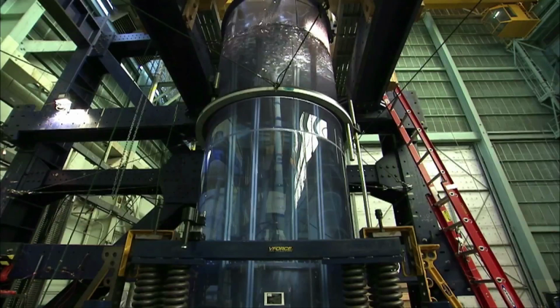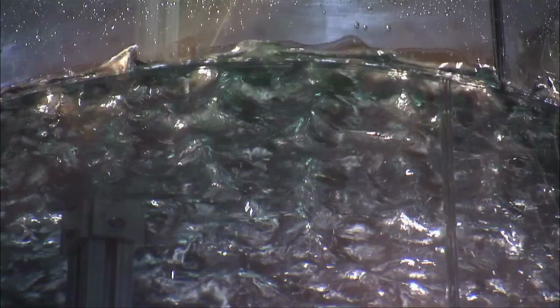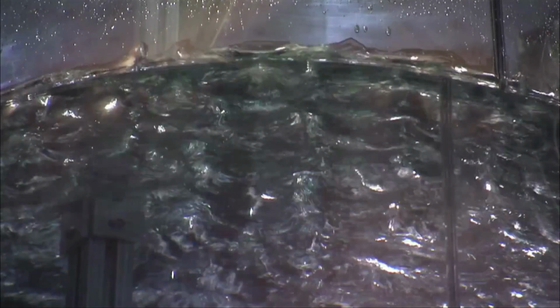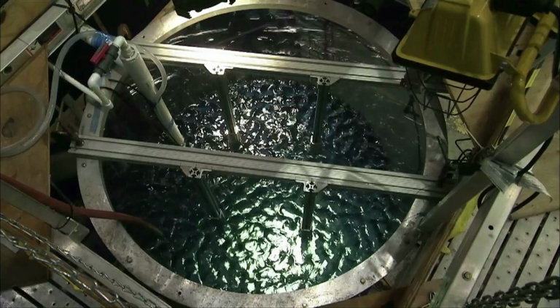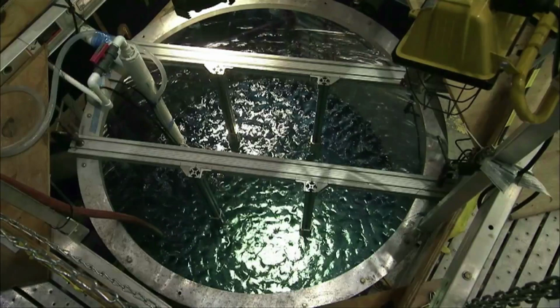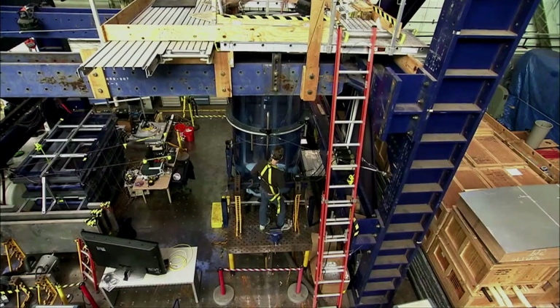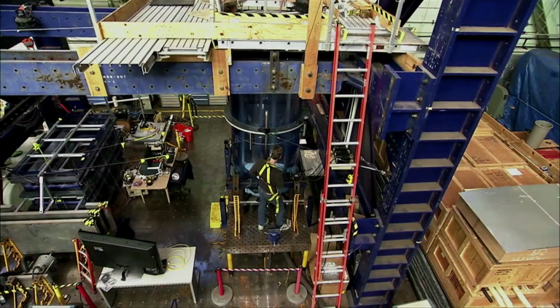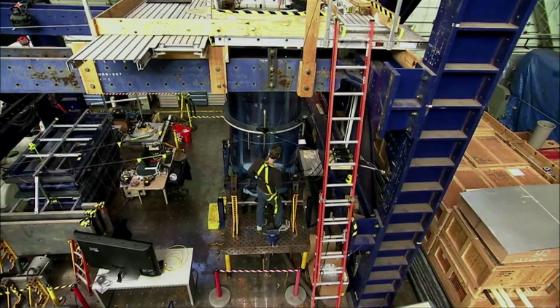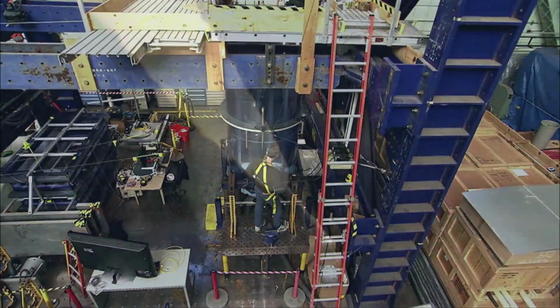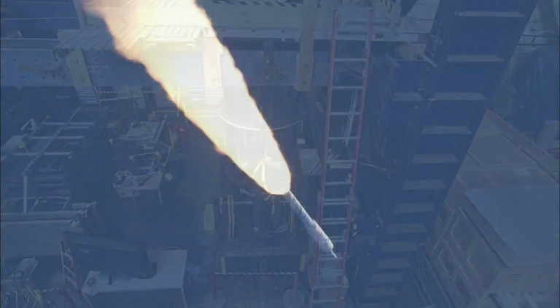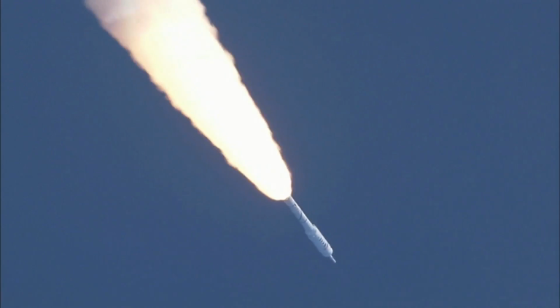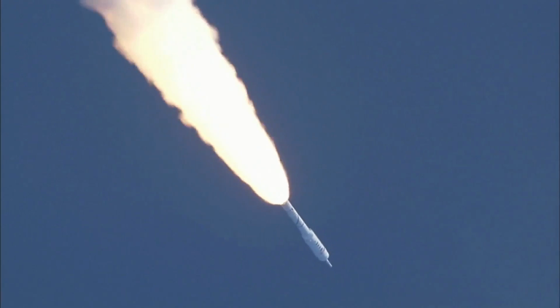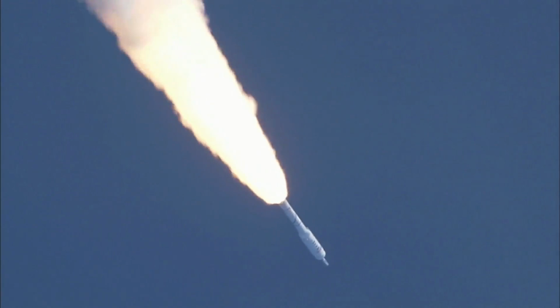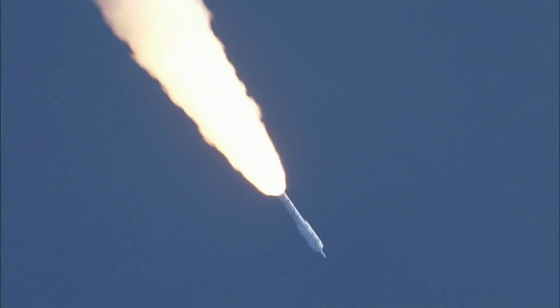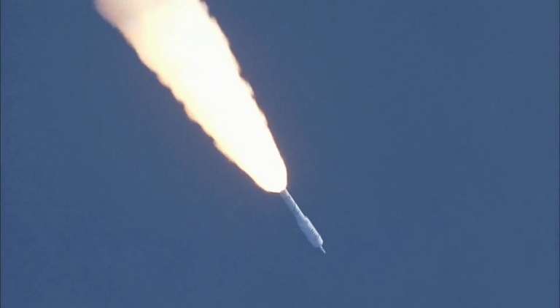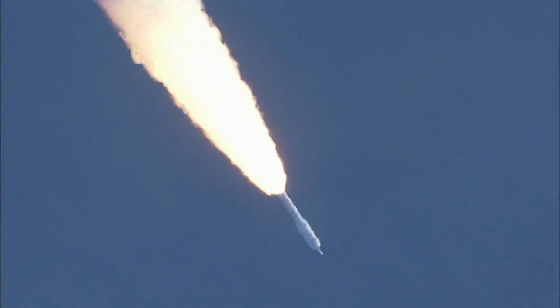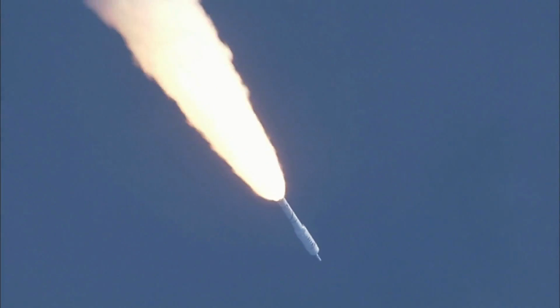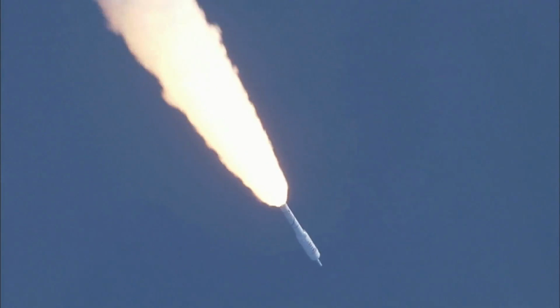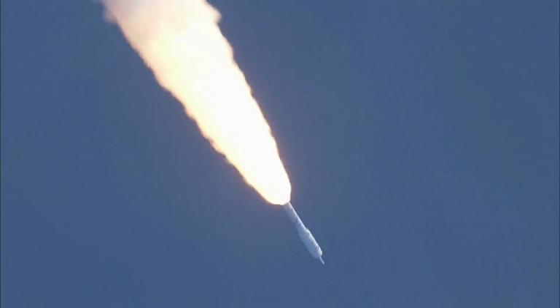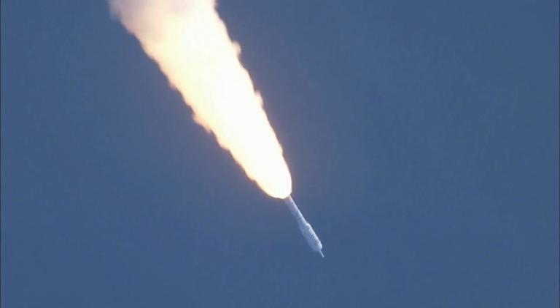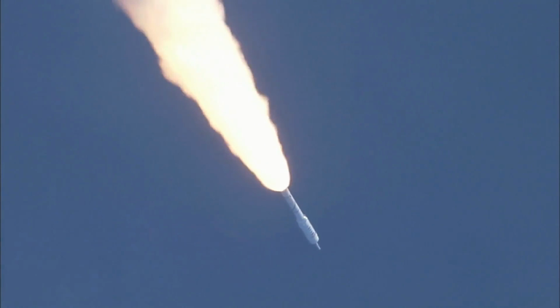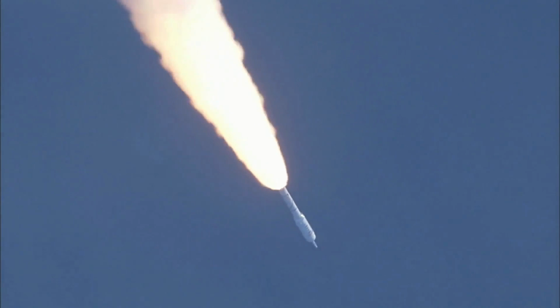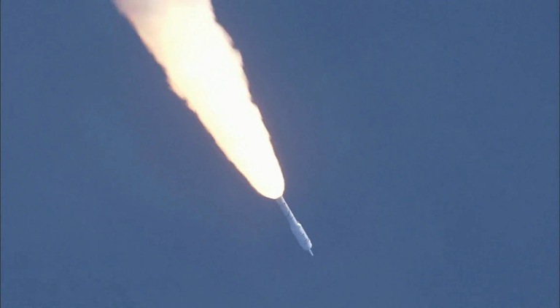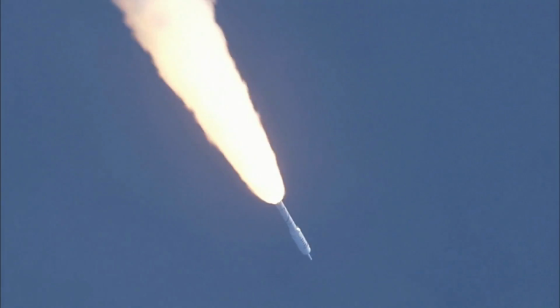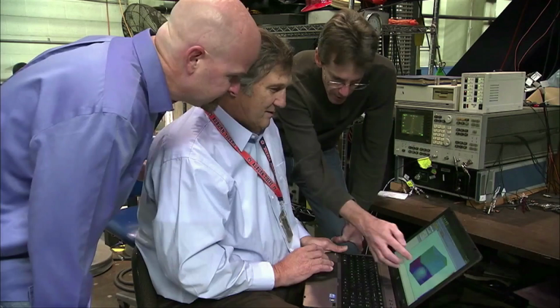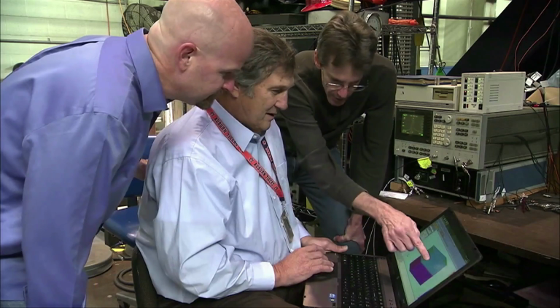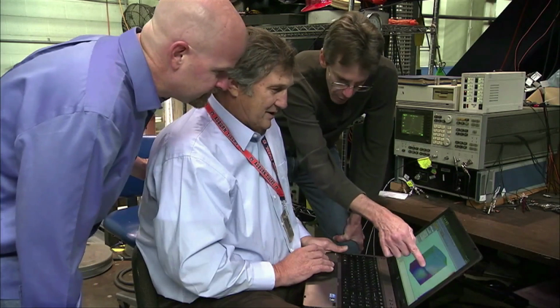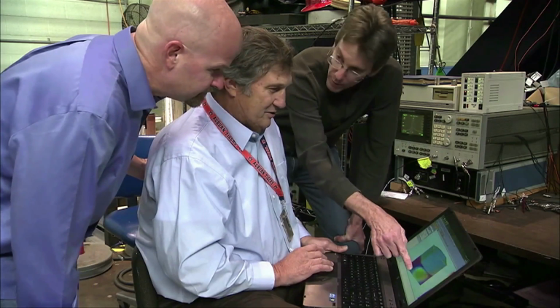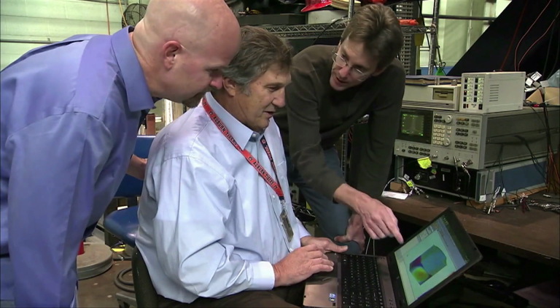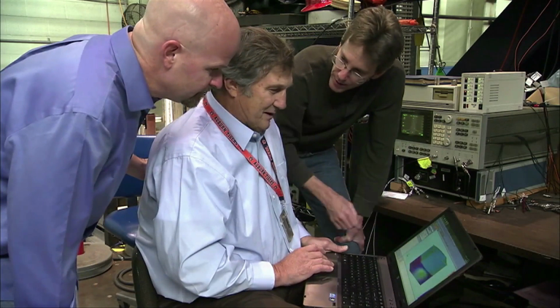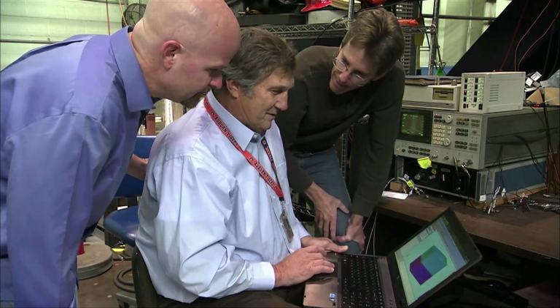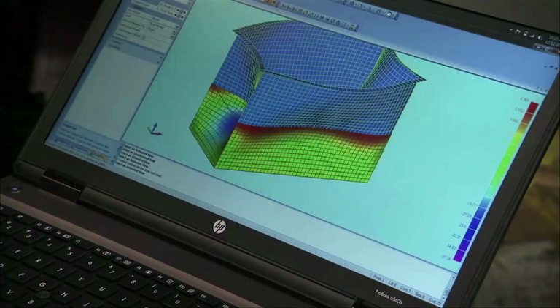Using a small device placed in liquid — in this case the rocket's propellants — NASA was able to control the vibrations. Engineers immediately realized the potential.